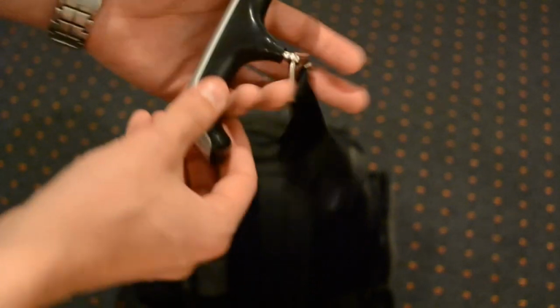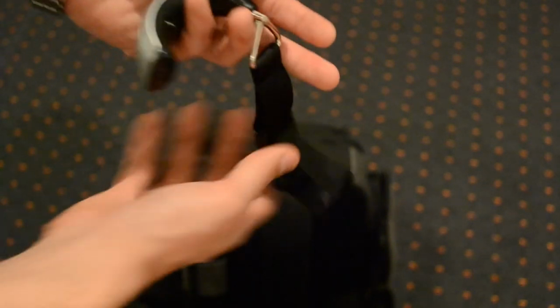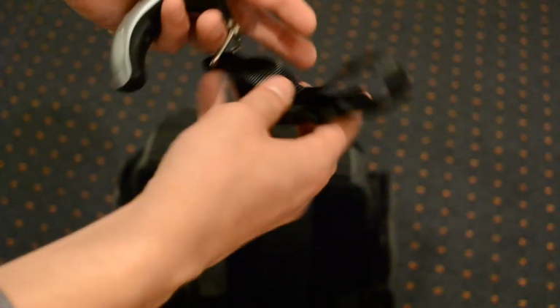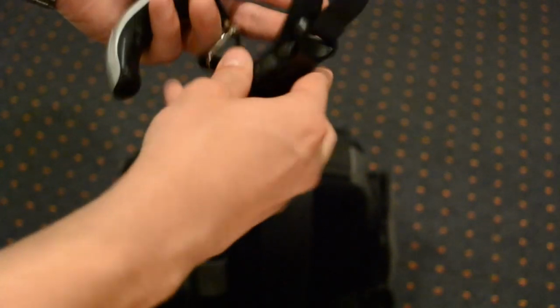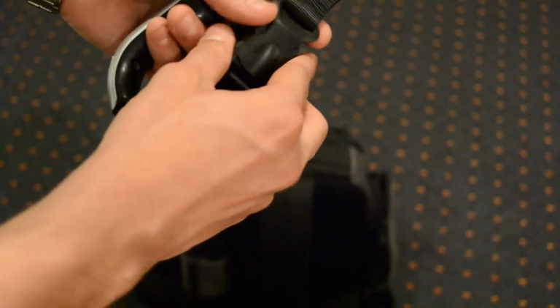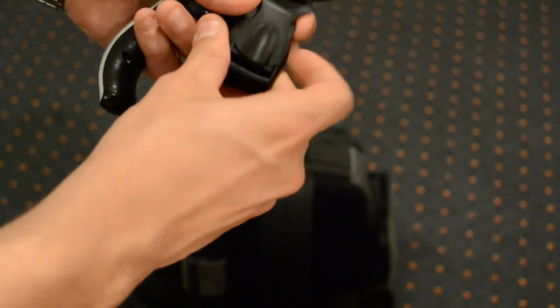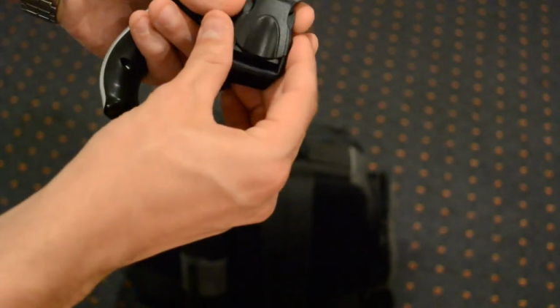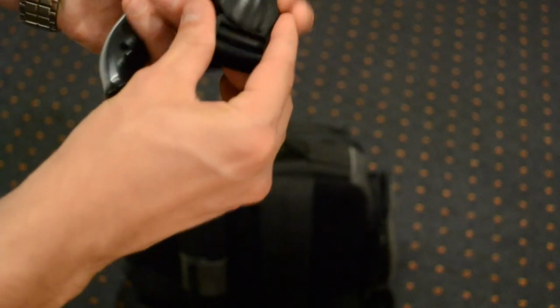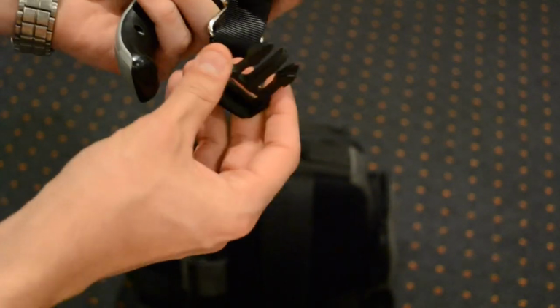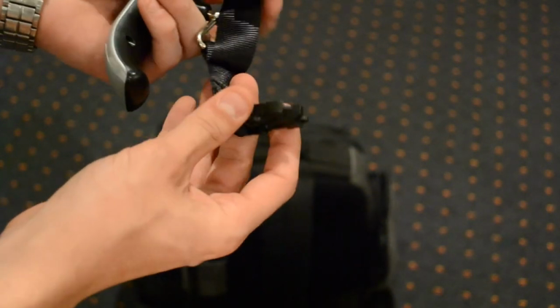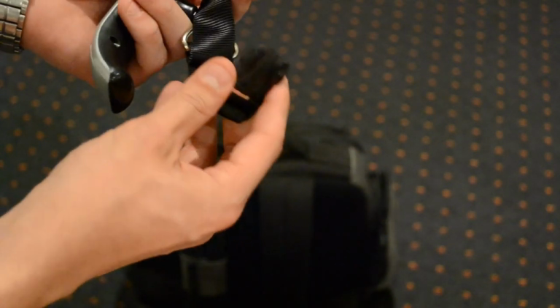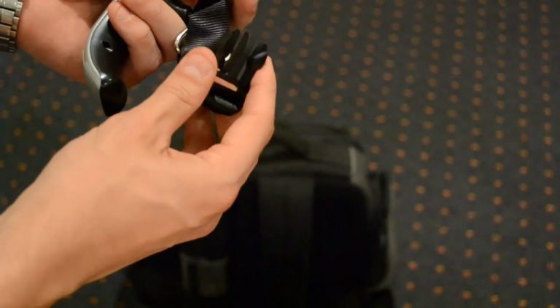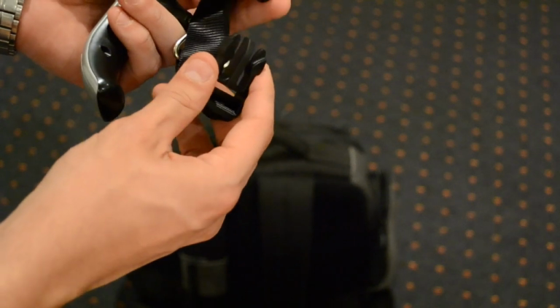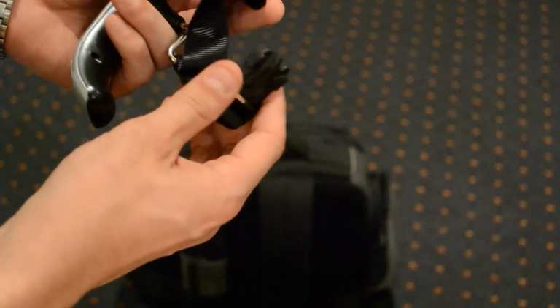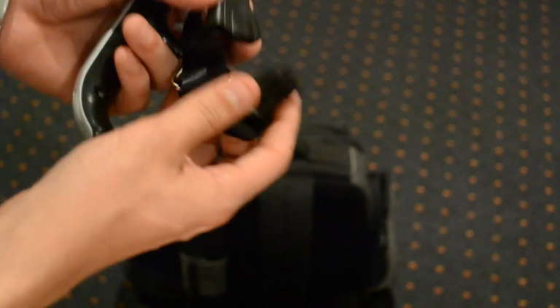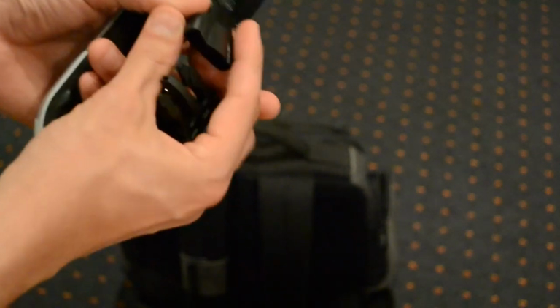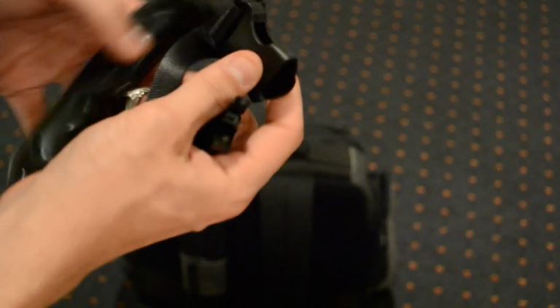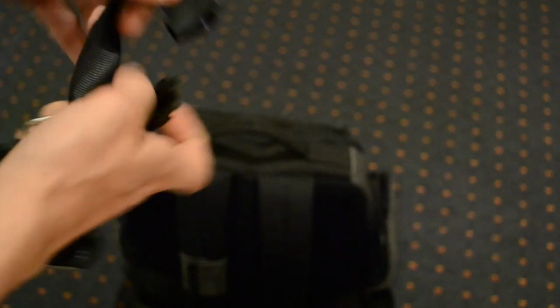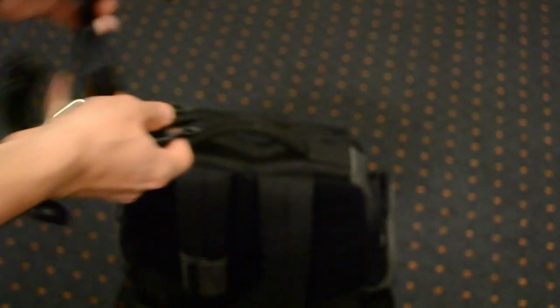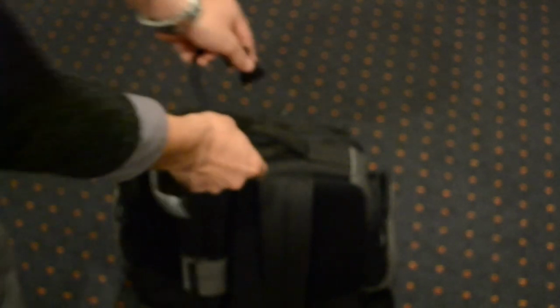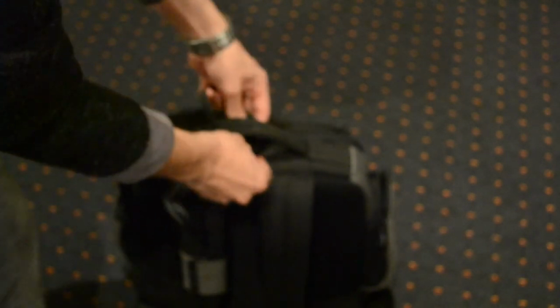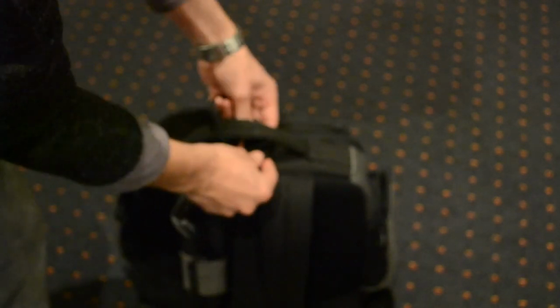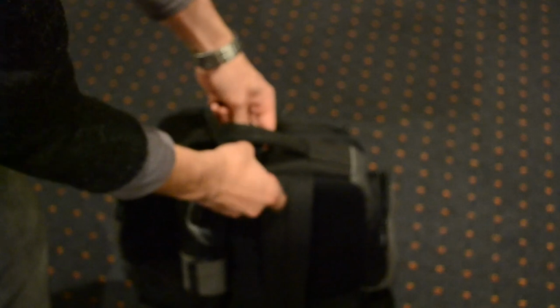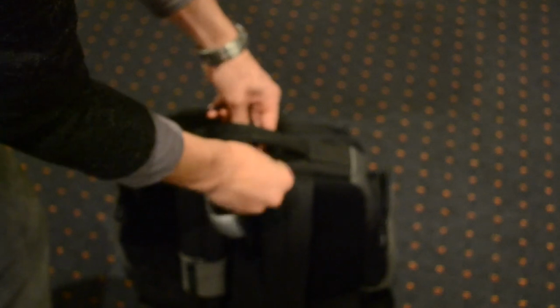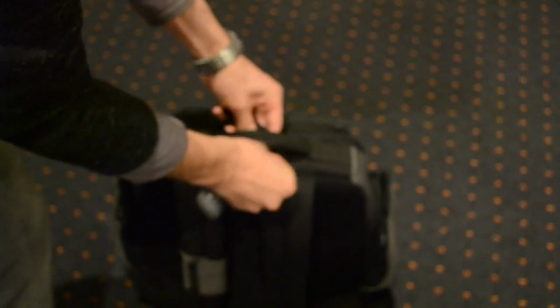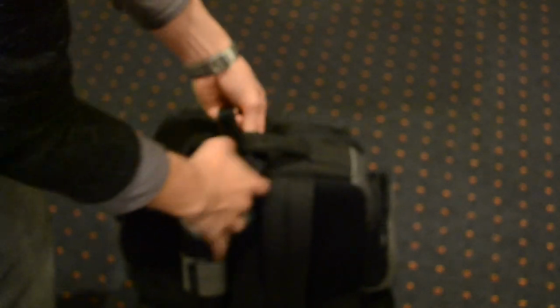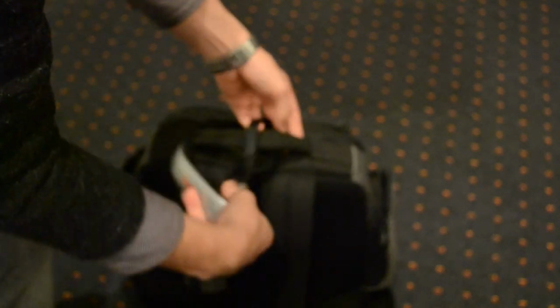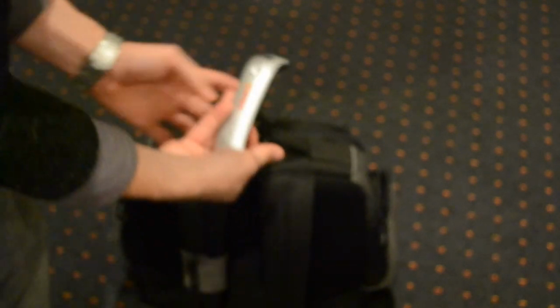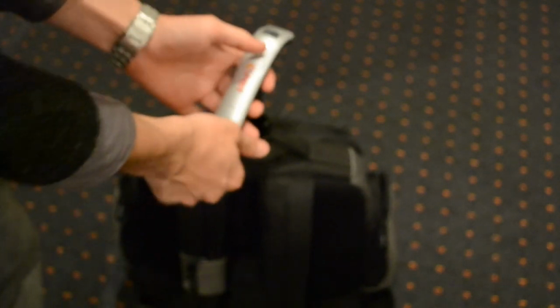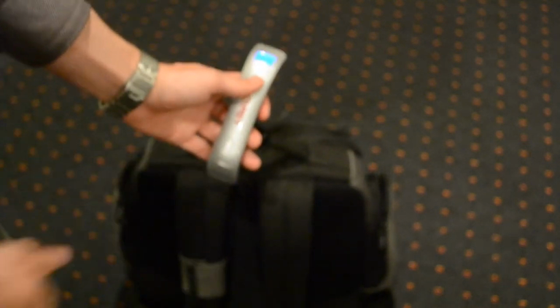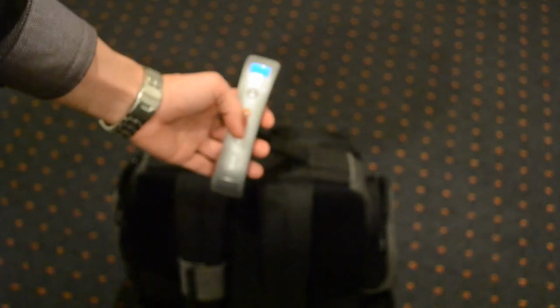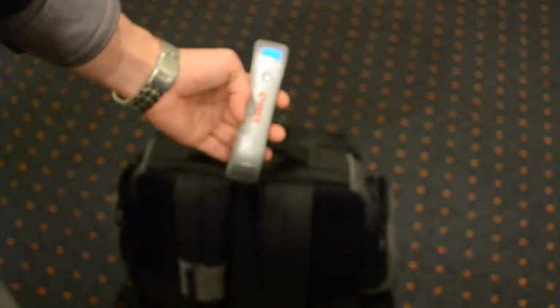If I turn the unit around and look at the bottom, you'll notice that you've got a clip here which connects to the top of your luggage ready to weigh. I'll just give you a quick demonstration — just connect this to the bottom of the luggage here, make sure it clicks, and then turn your unit on.